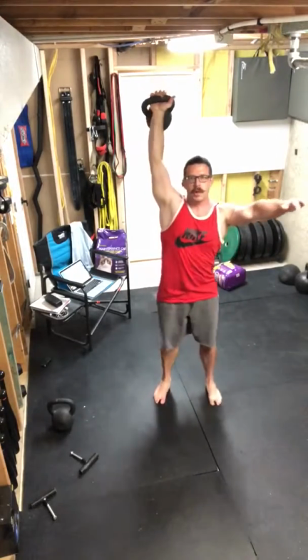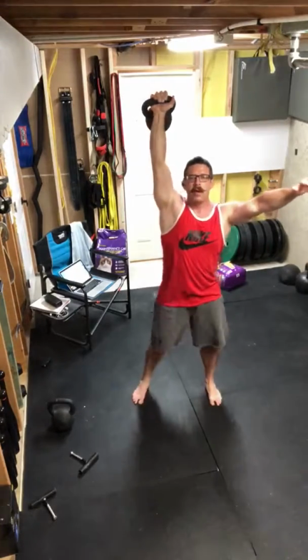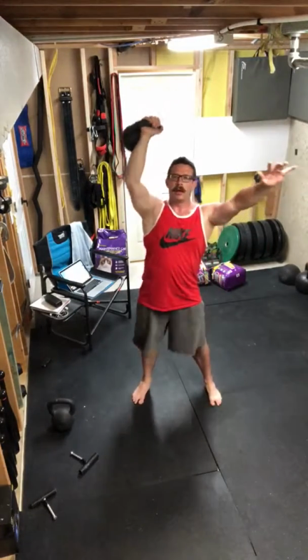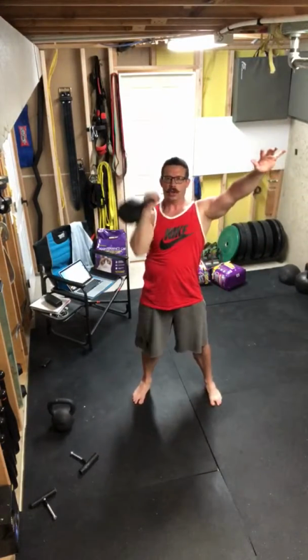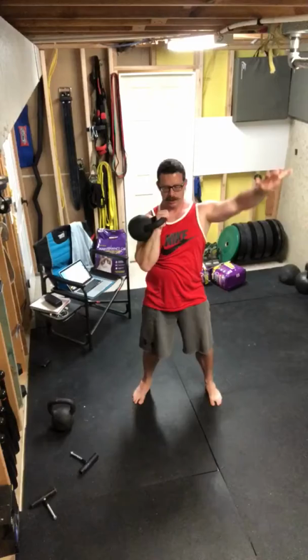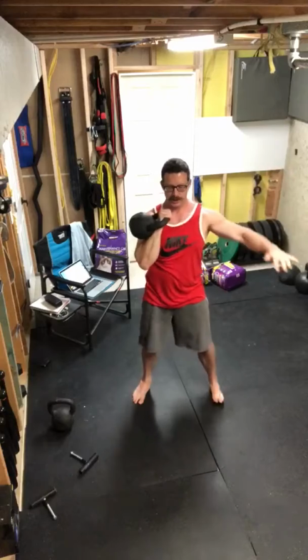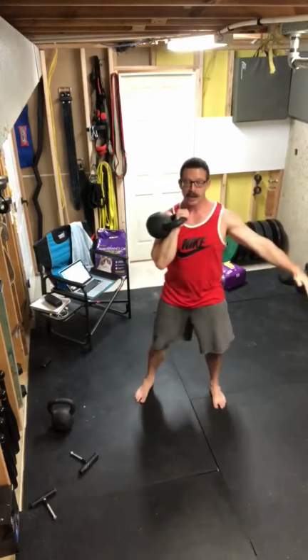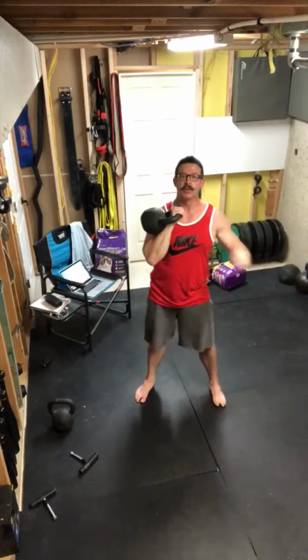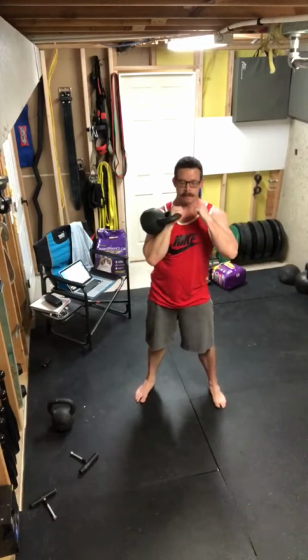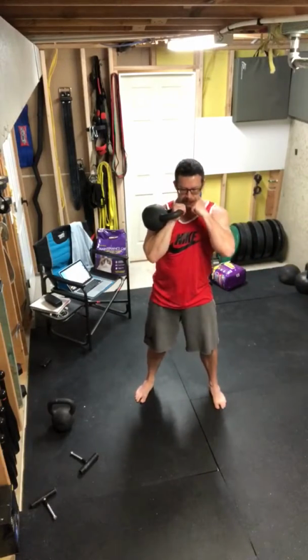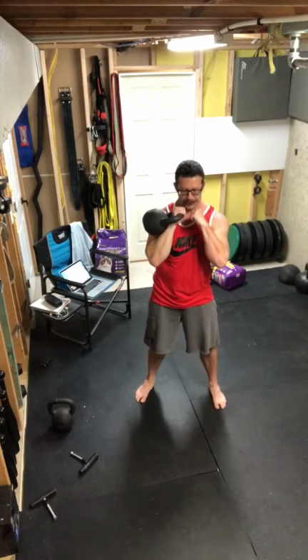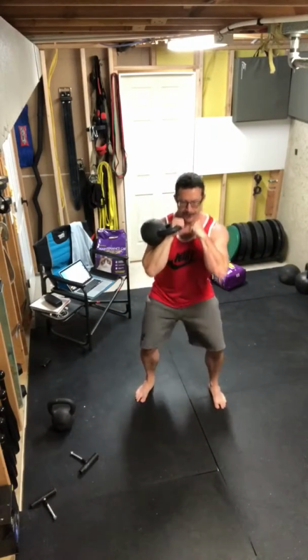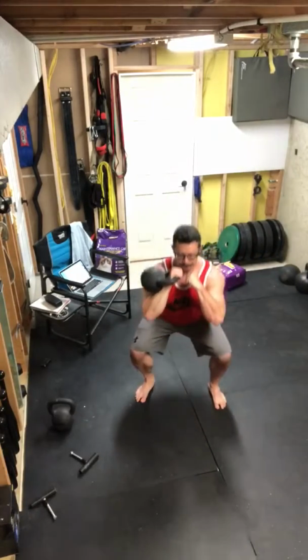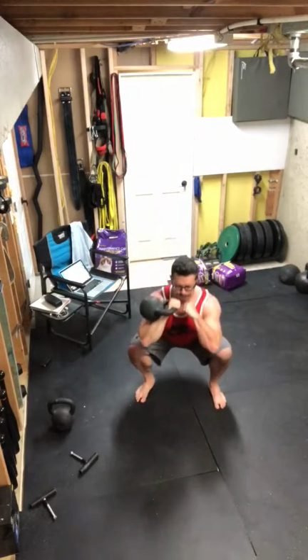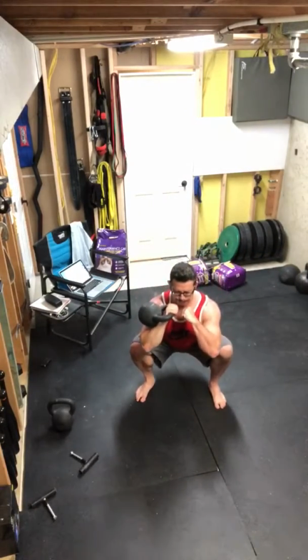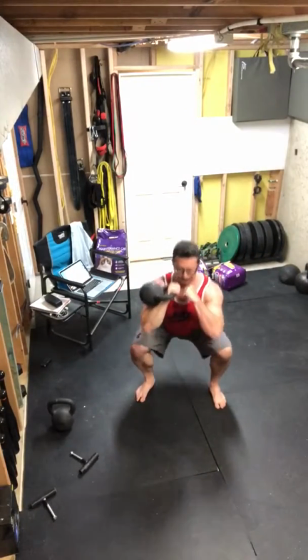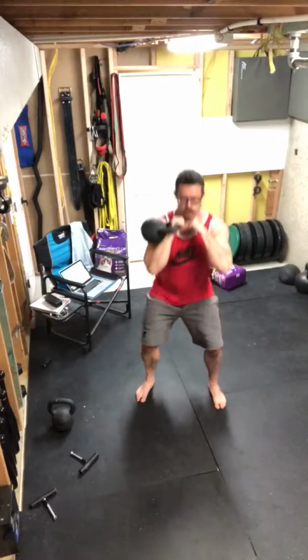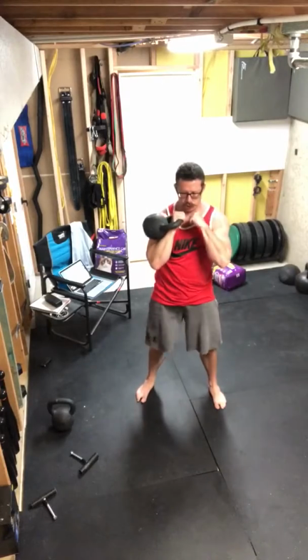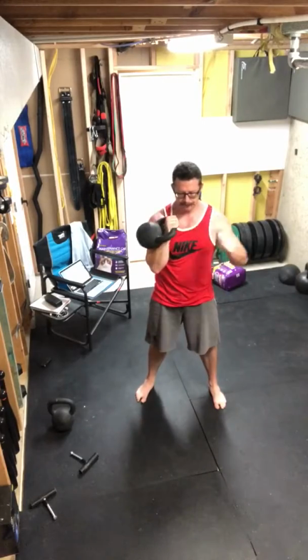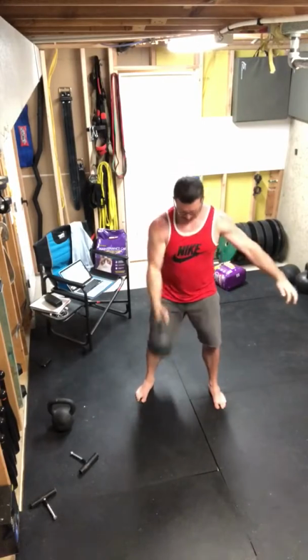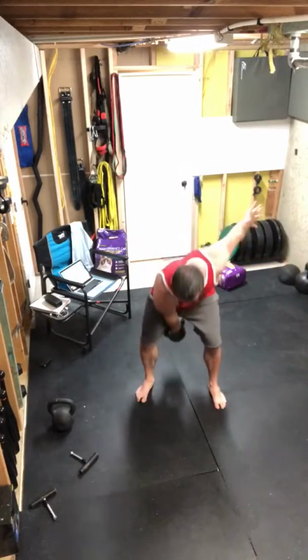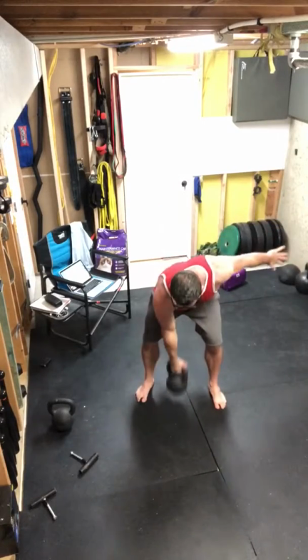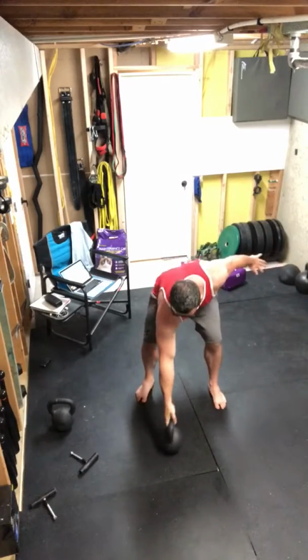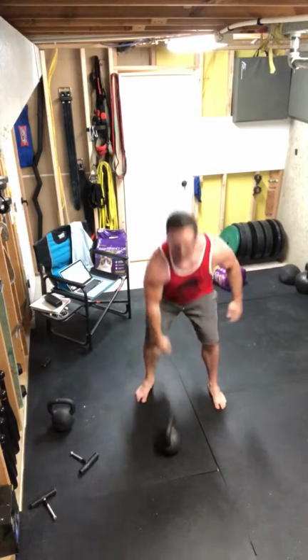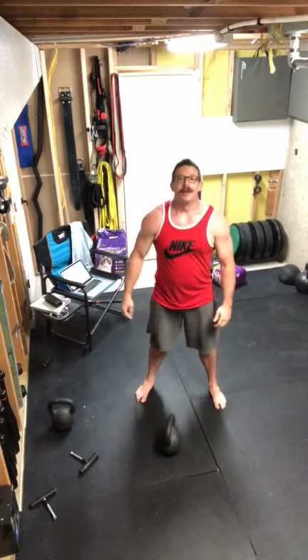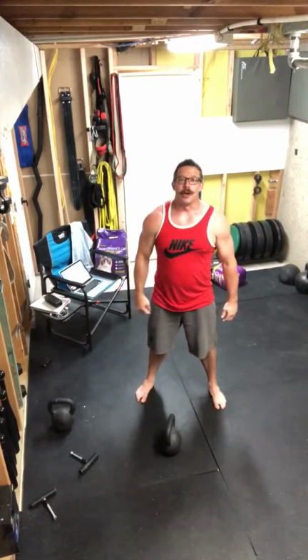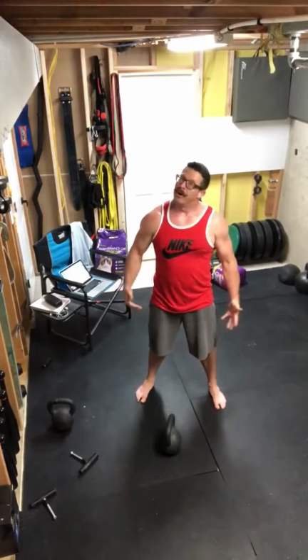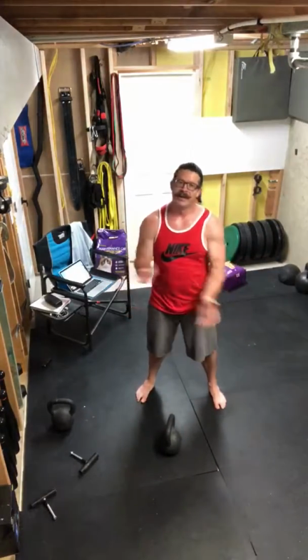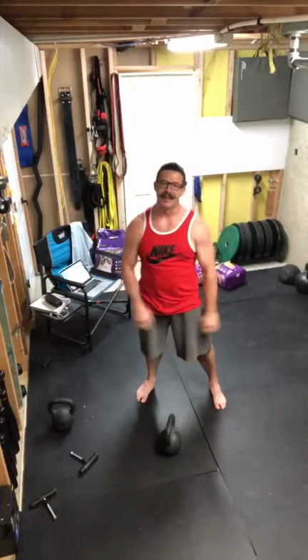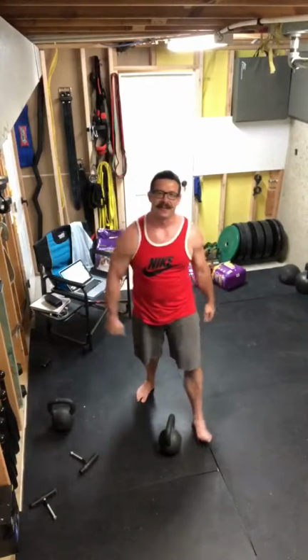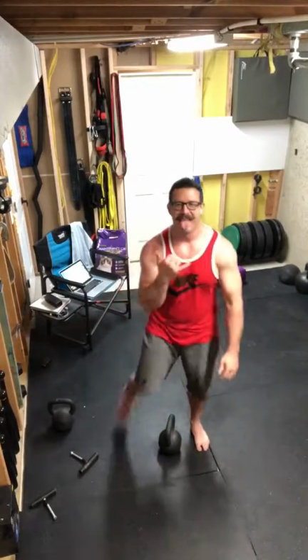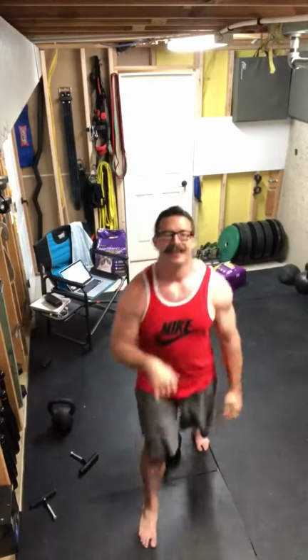Now kettlebell into place, single squat. There's your combo — get after it.